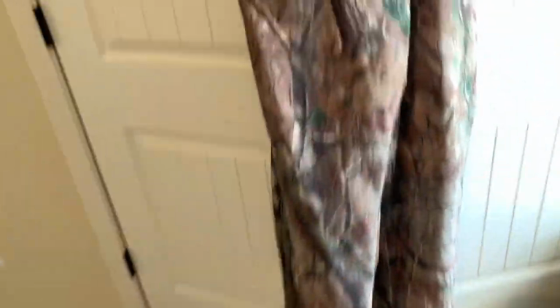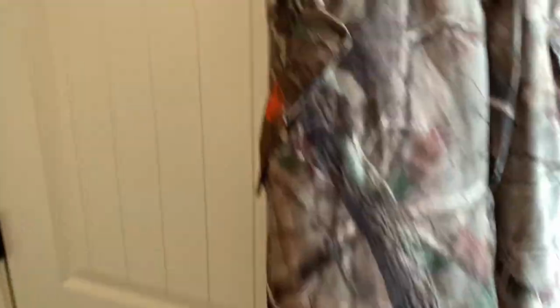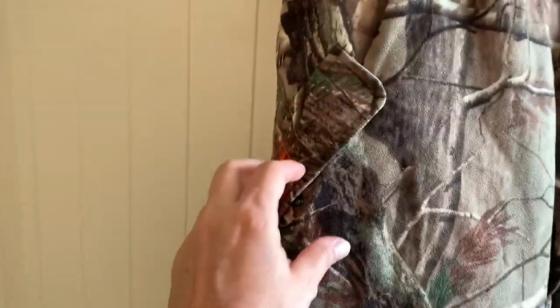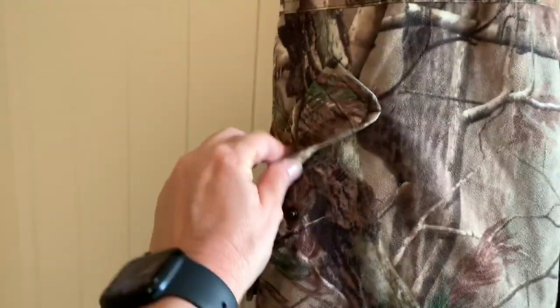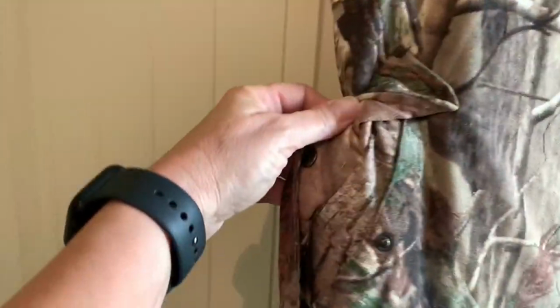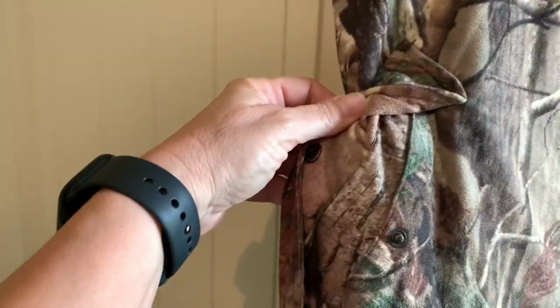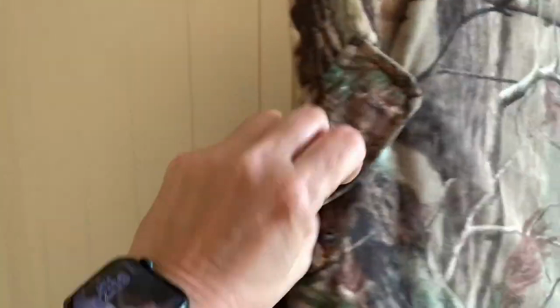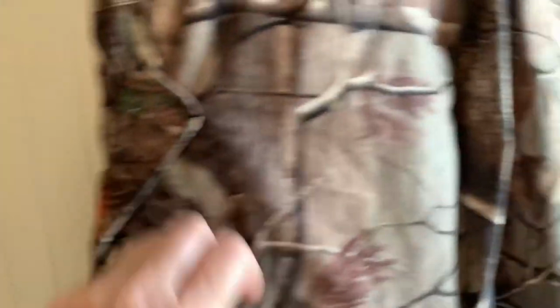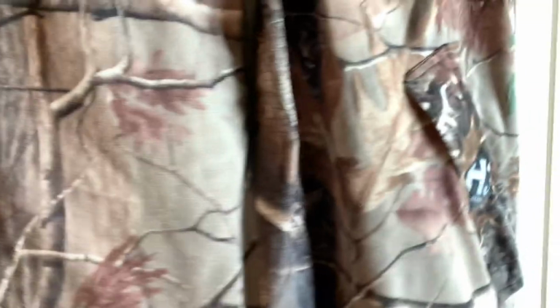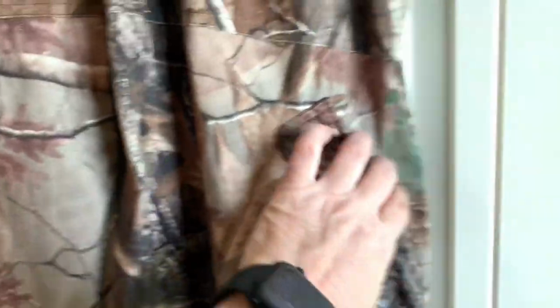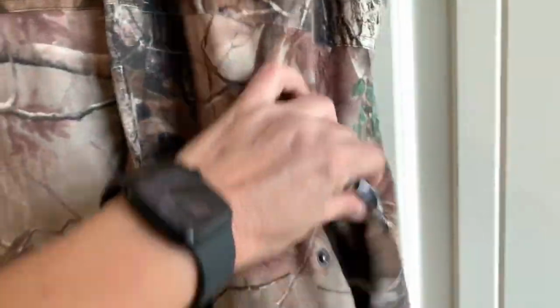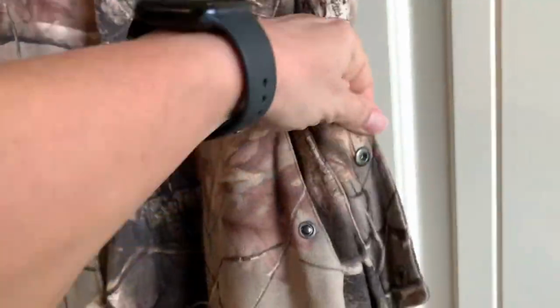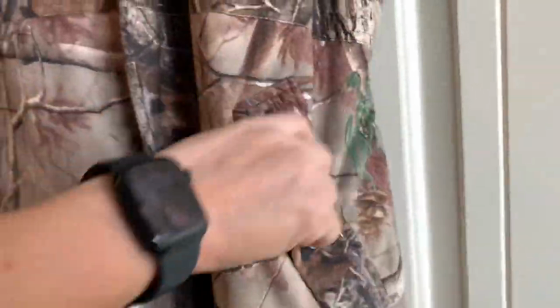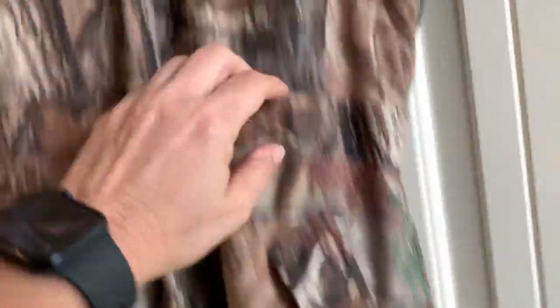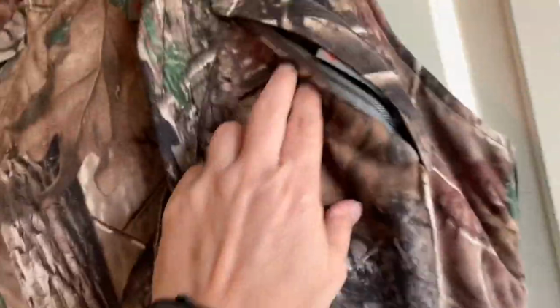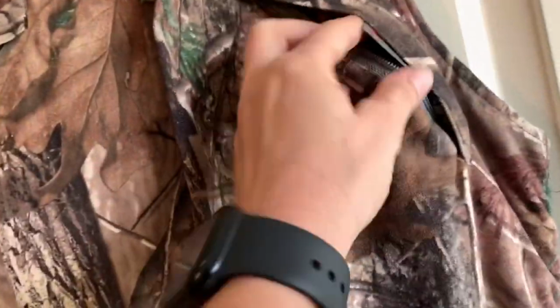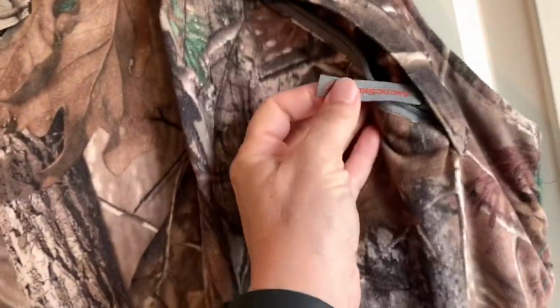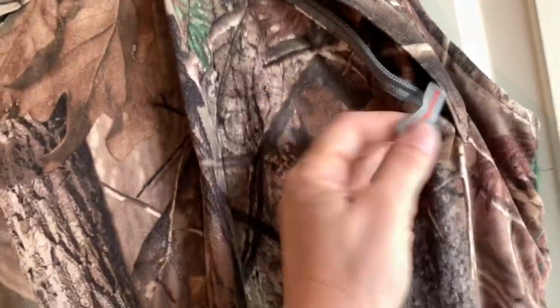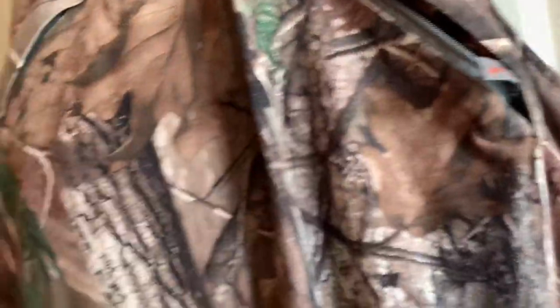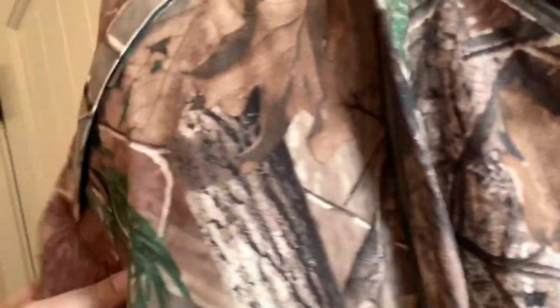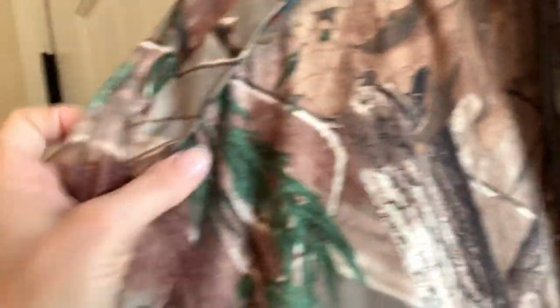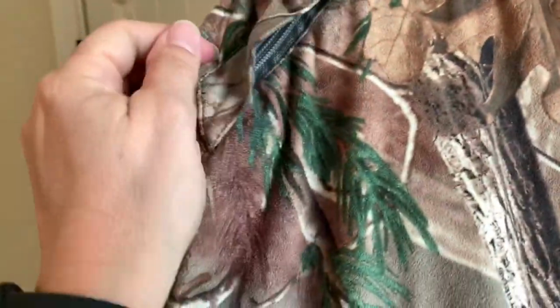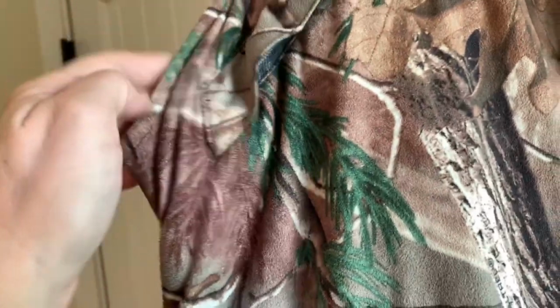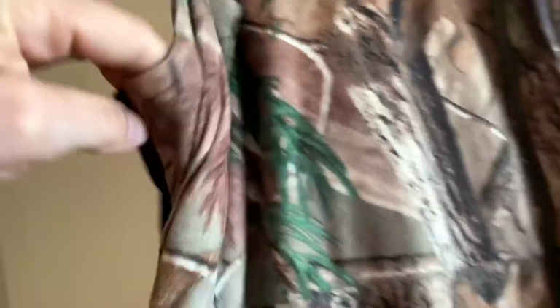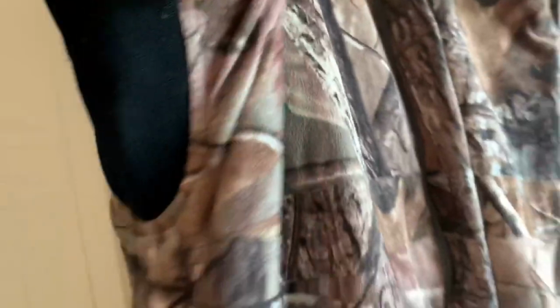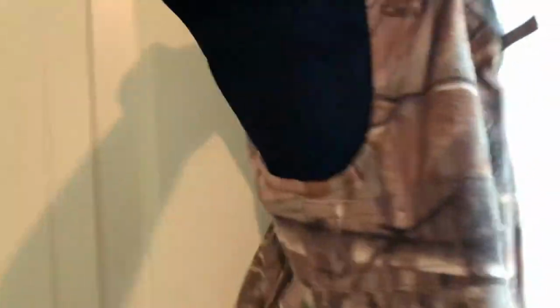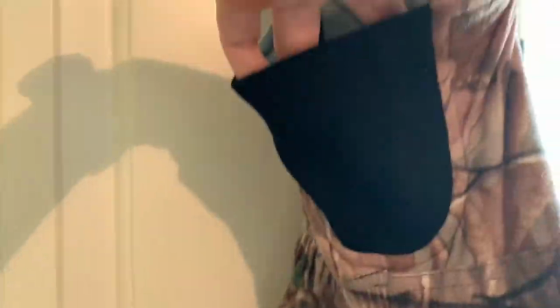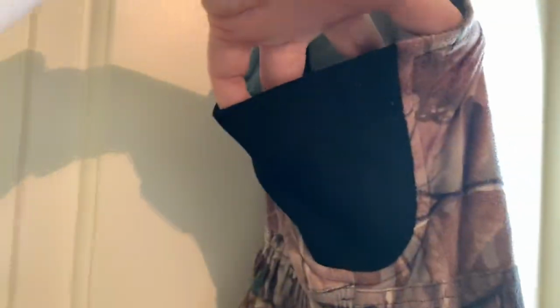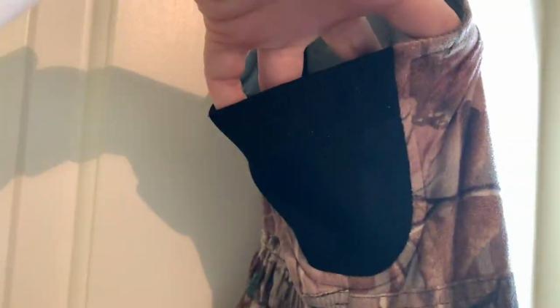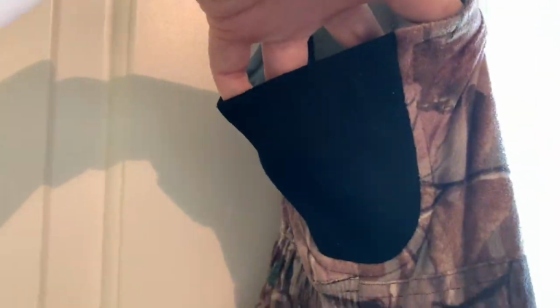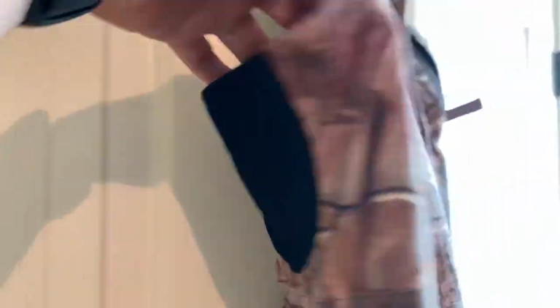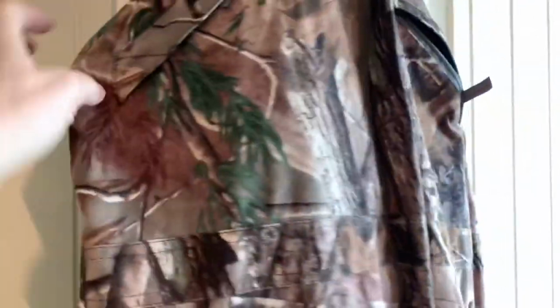You have covered snap pockets on each side. You also have zip pockets on each side at the top as well. And a small expandable side gusset.